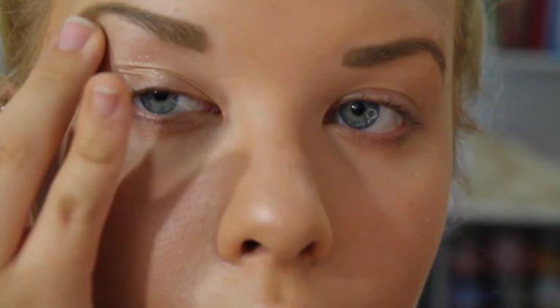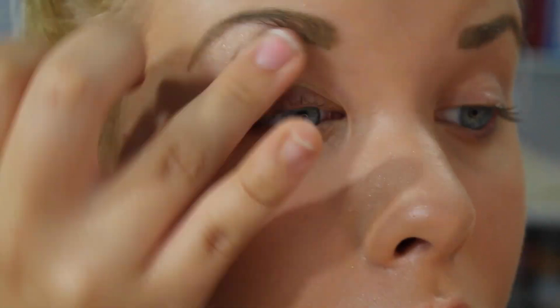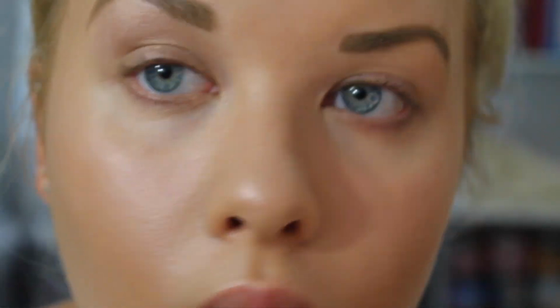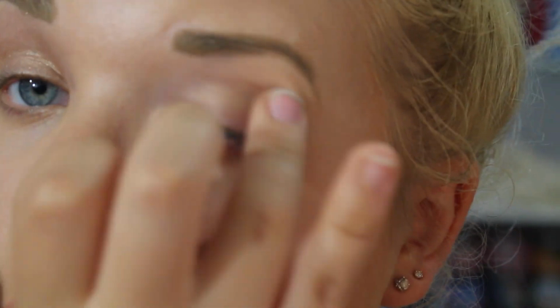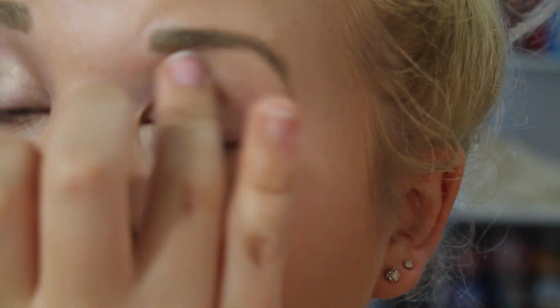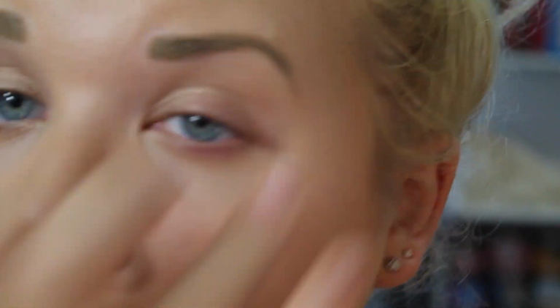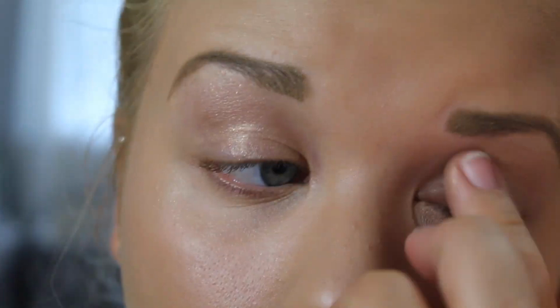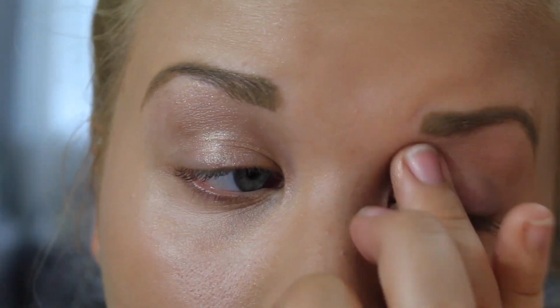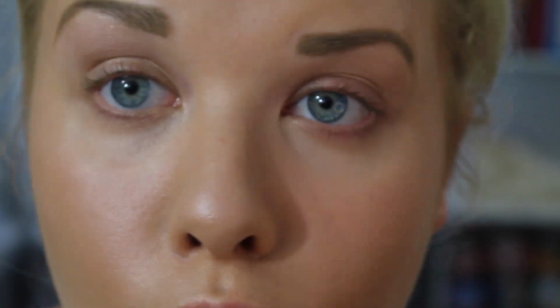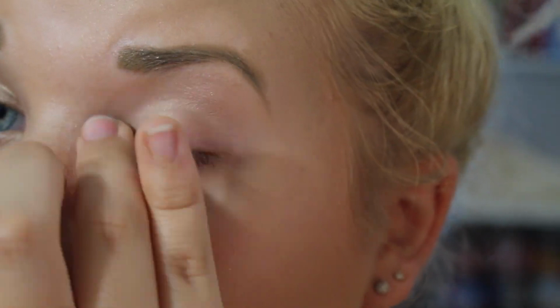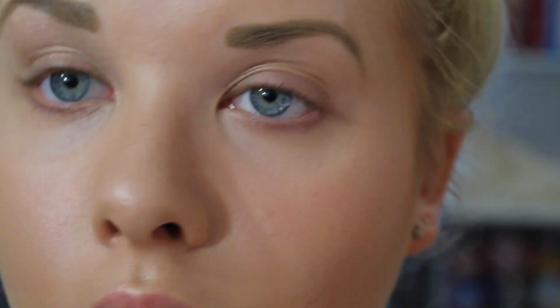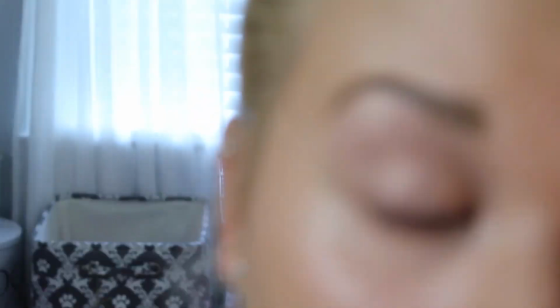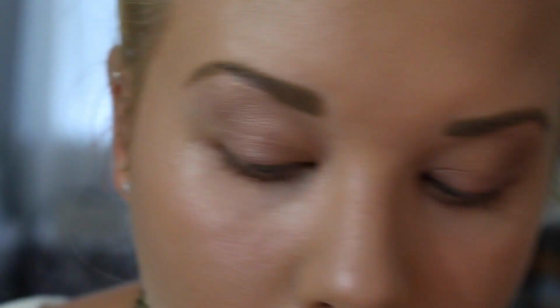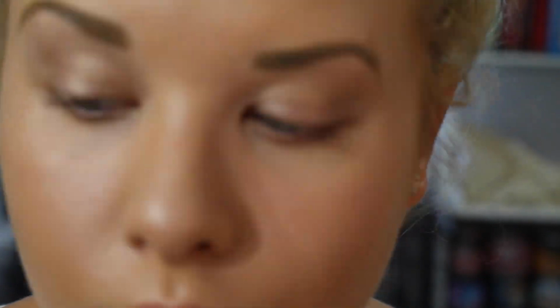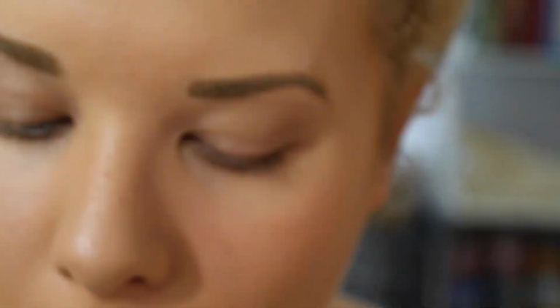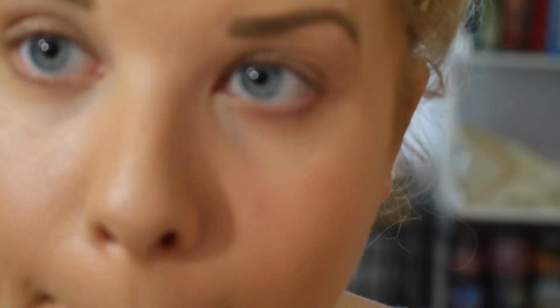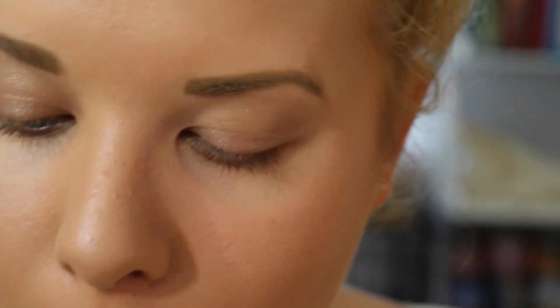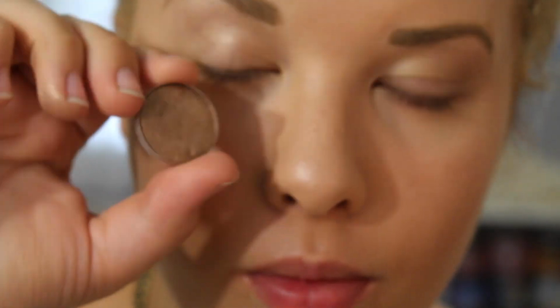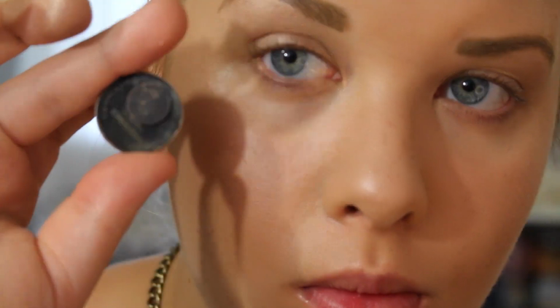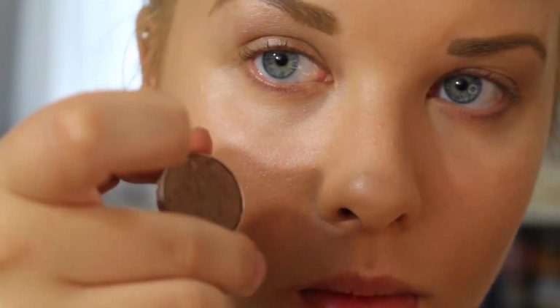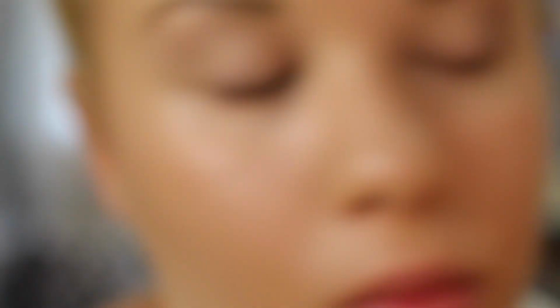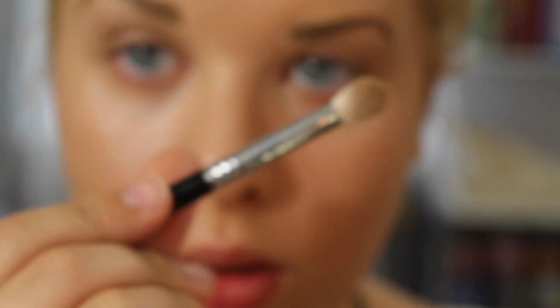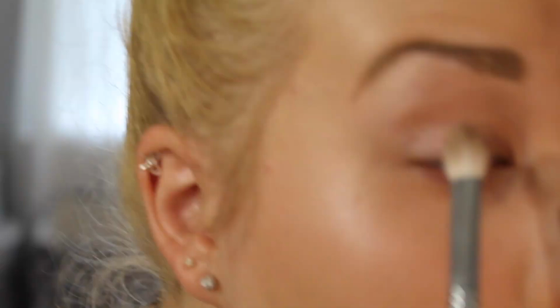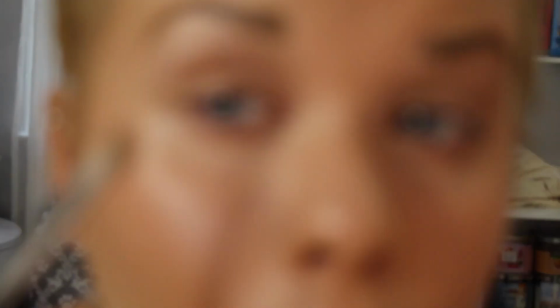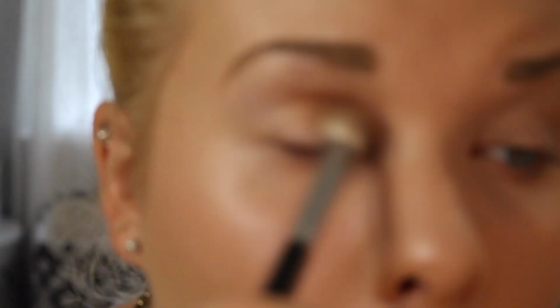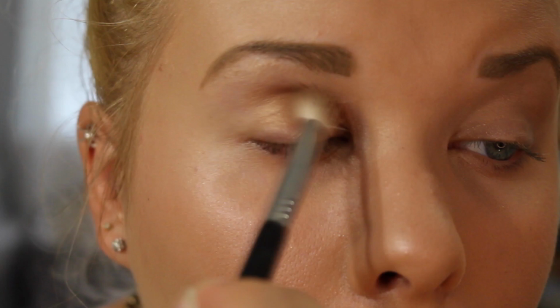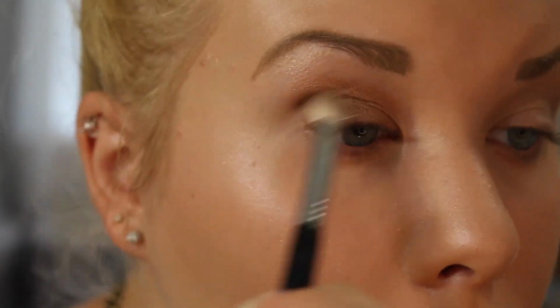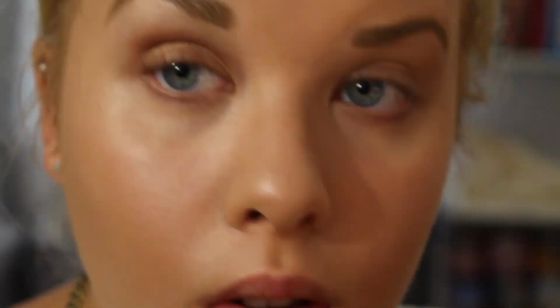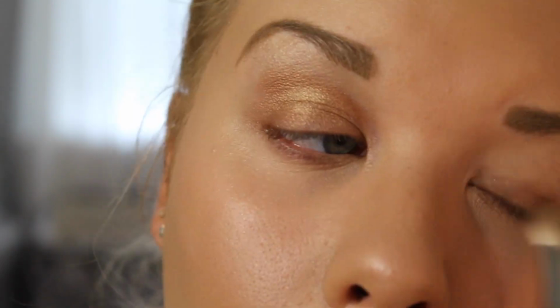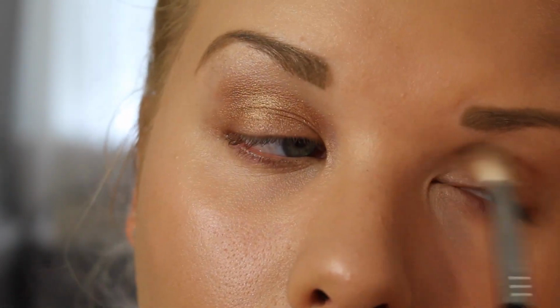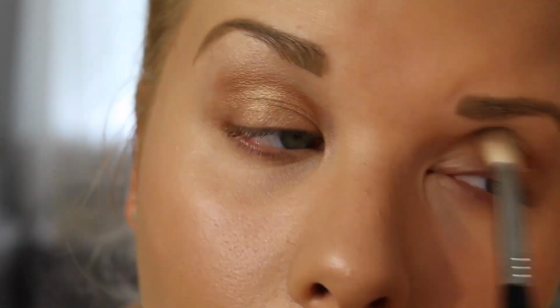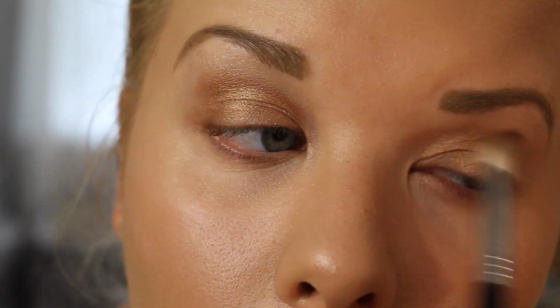For eyes, I'm going to start off with the Birthday Suit Creaseless Cream Shadow from Benefit, applying this all over my eyes as a good setting slash primer. Then I'm going to be taking Wood Winked eyeshadow from MAC and blending this from the lid to the crease to the outer corner.